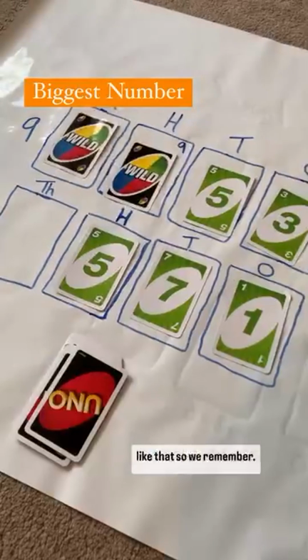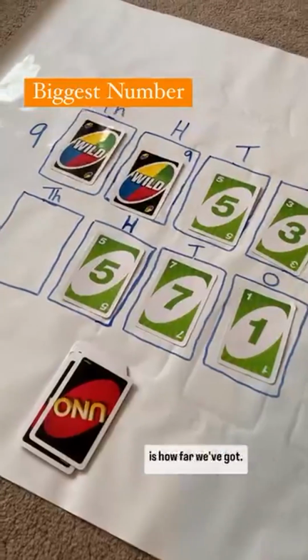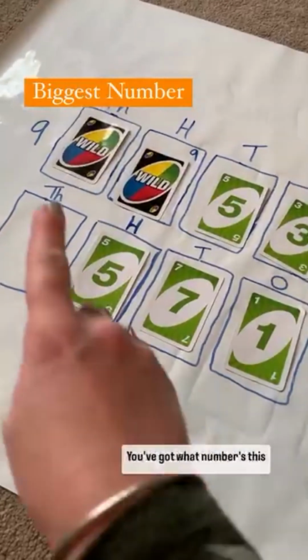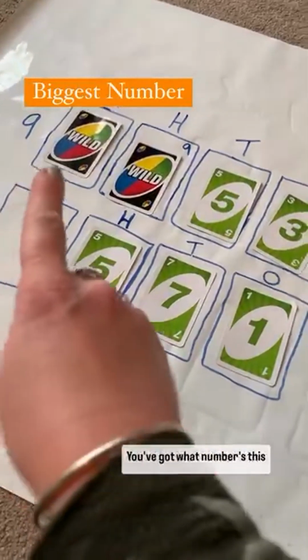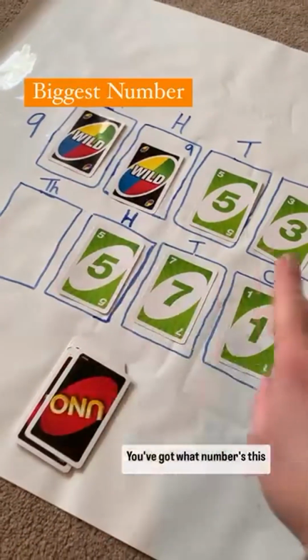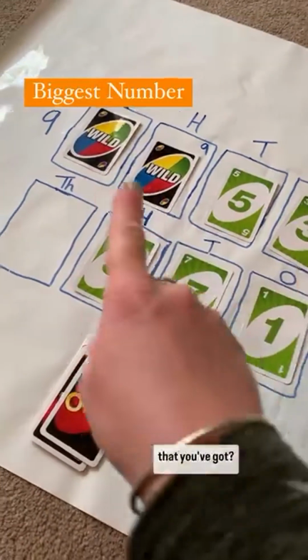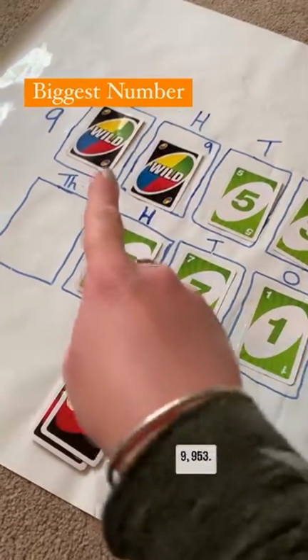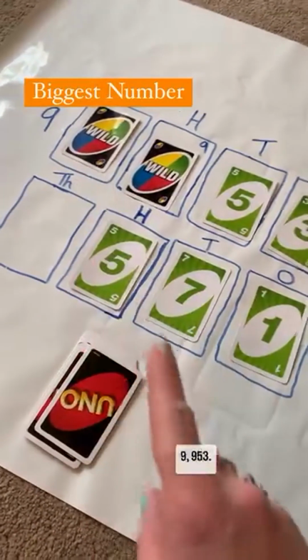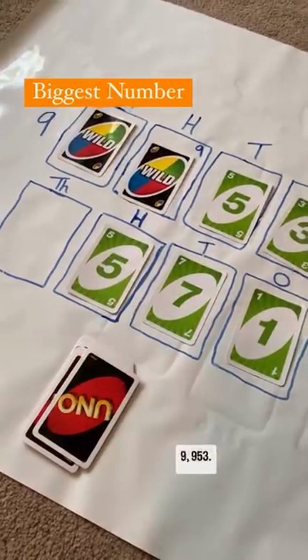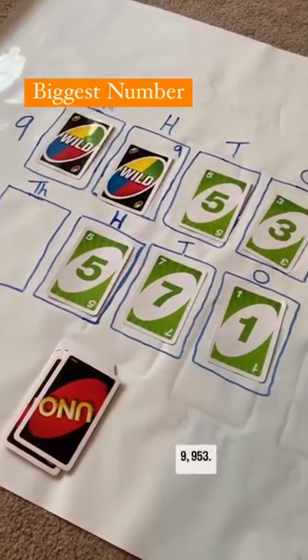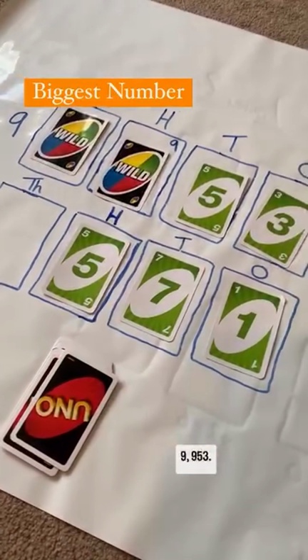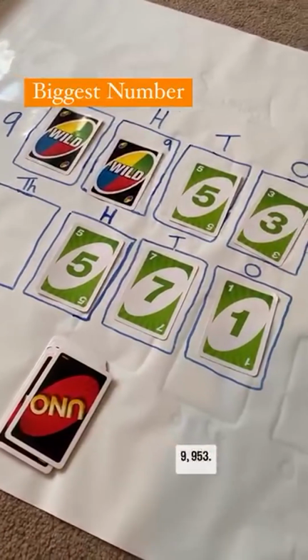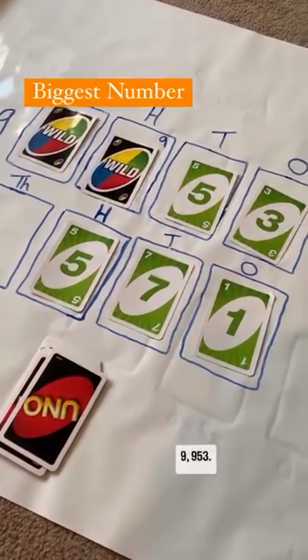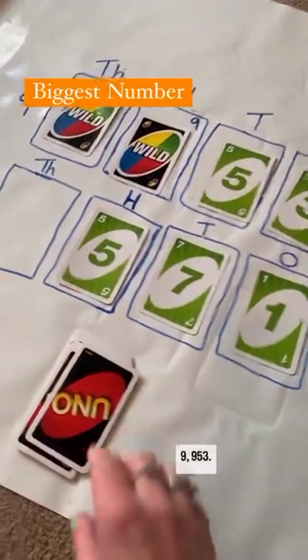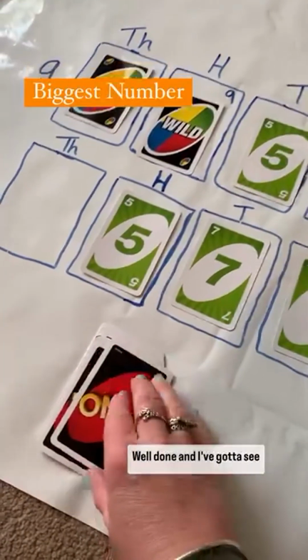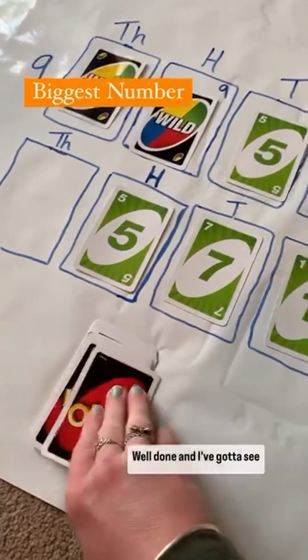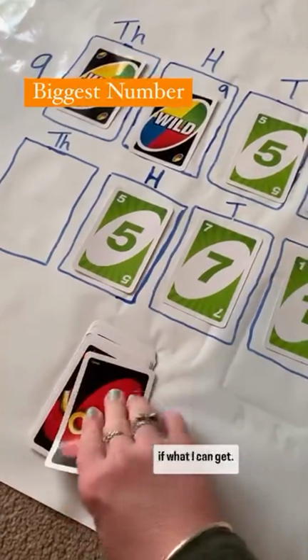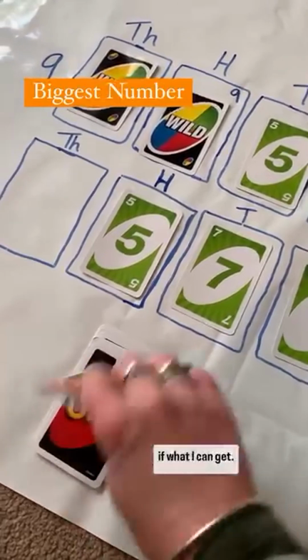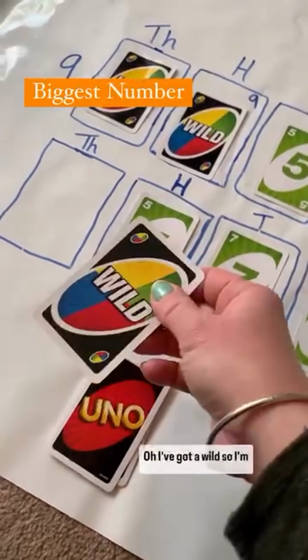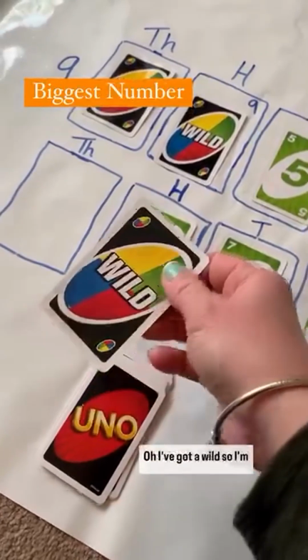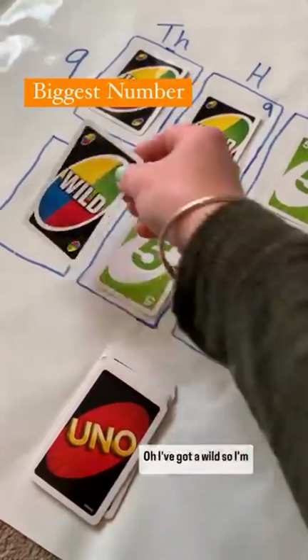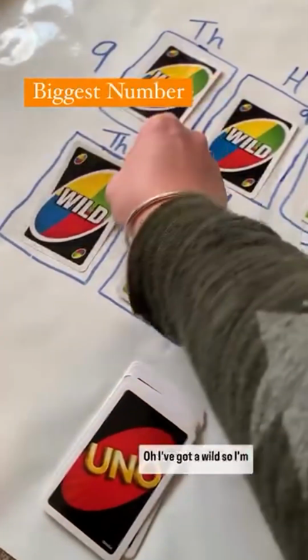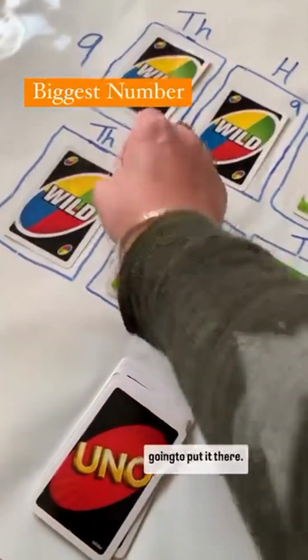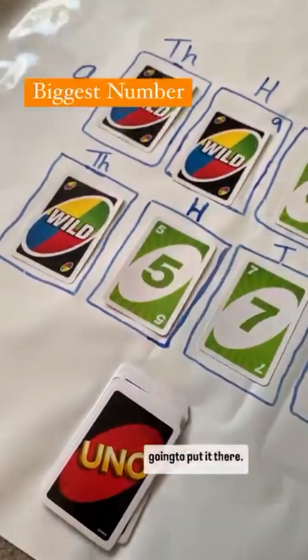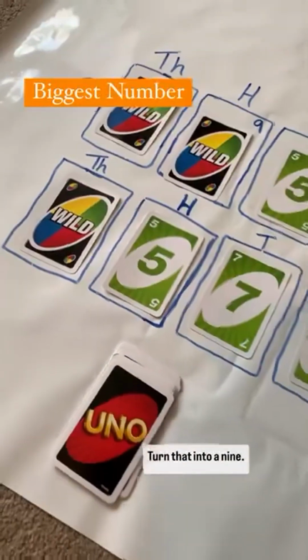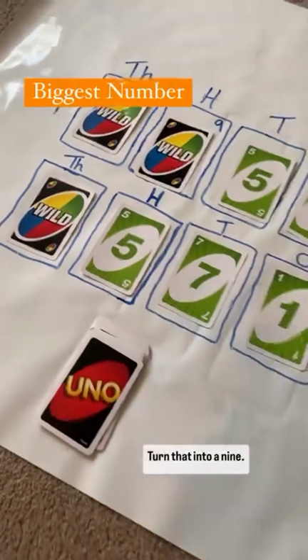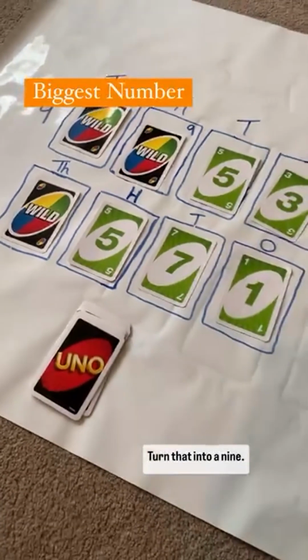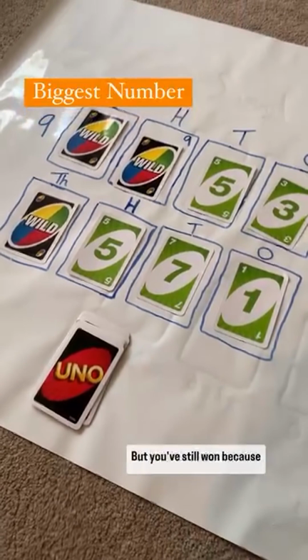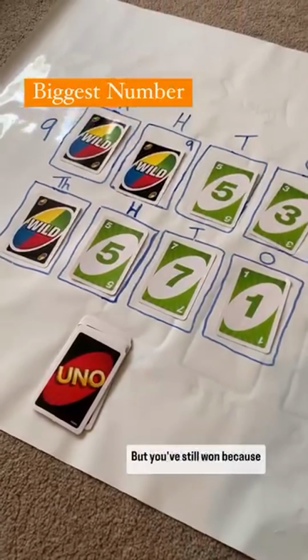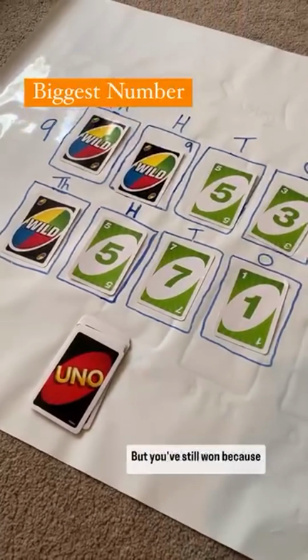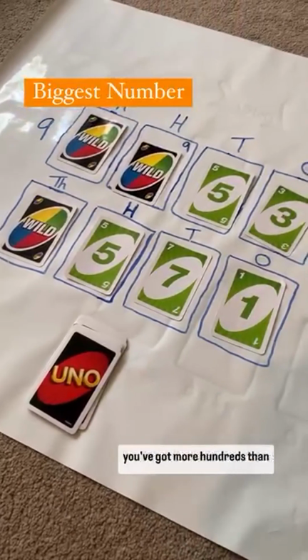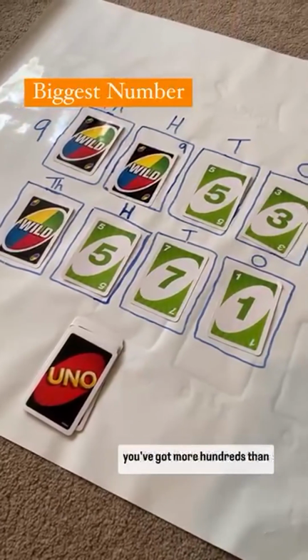This is how far we've got. What number is this that you've got? Nine thousand nine hundred and fifty-three. Well done. I've got a wild so I'm going to put it there and turn that into a nine, but you've still won because you've got more hundreds than me.